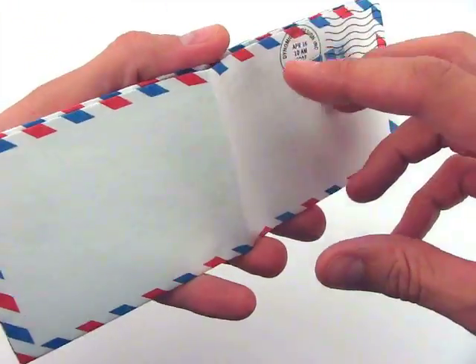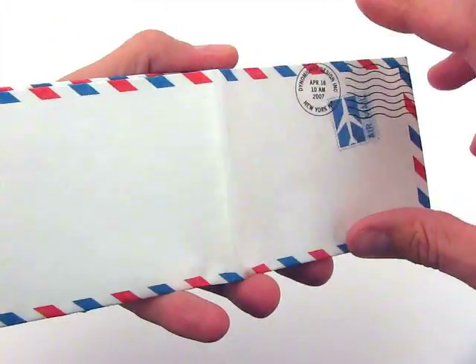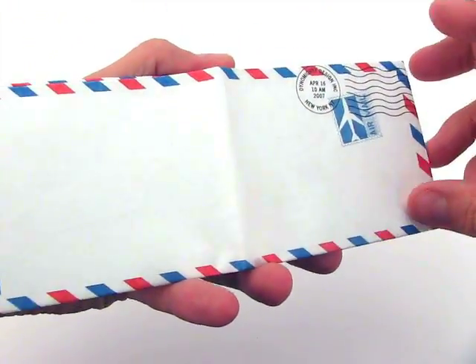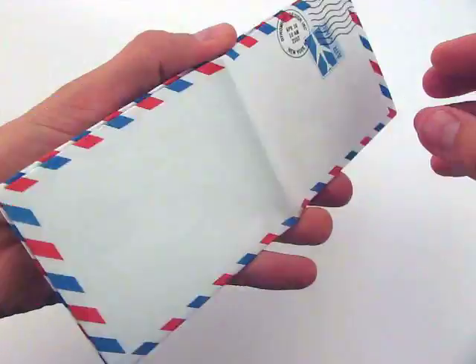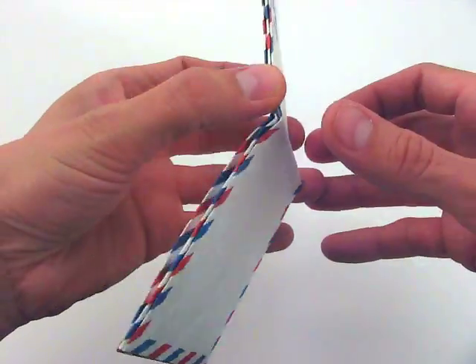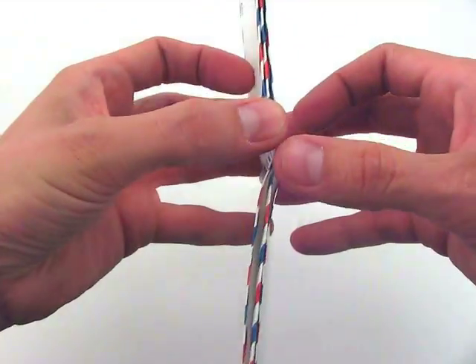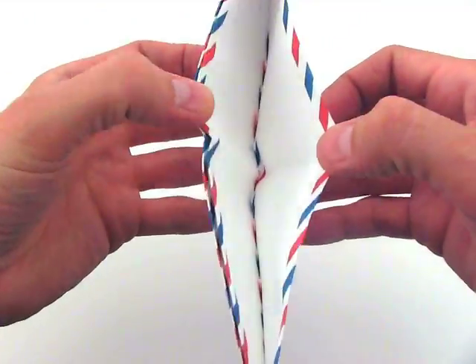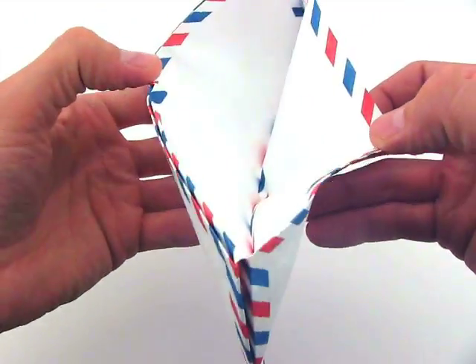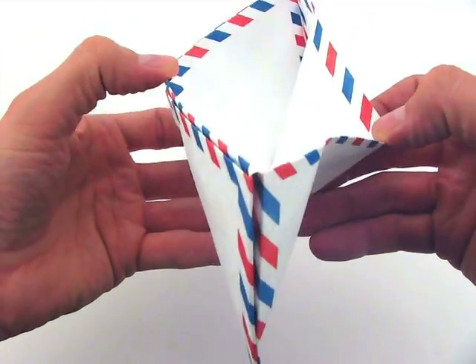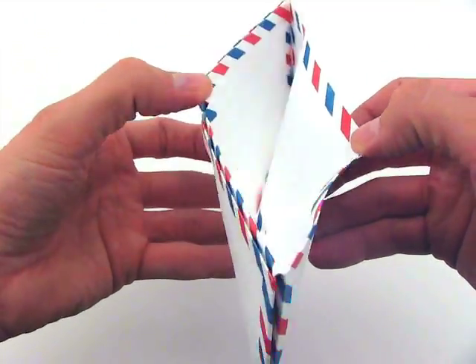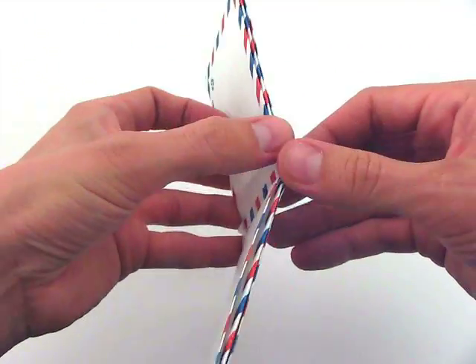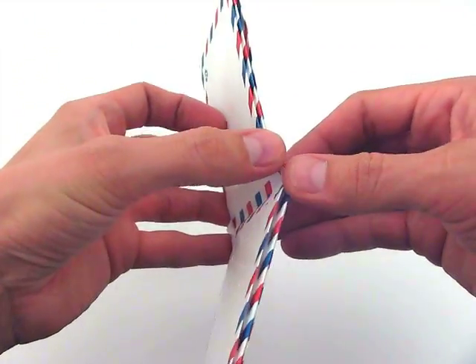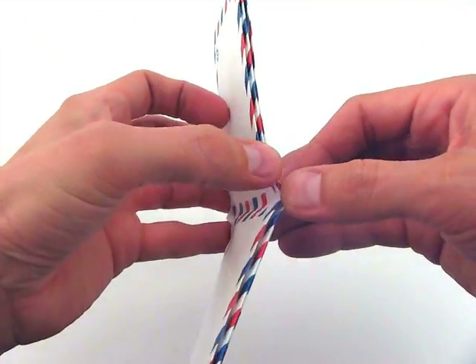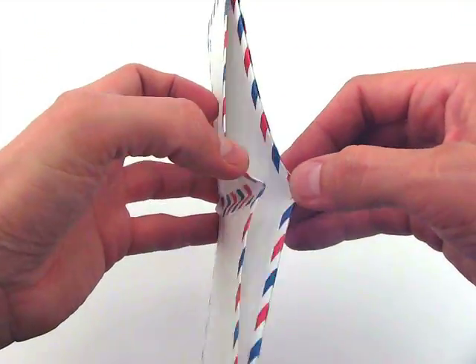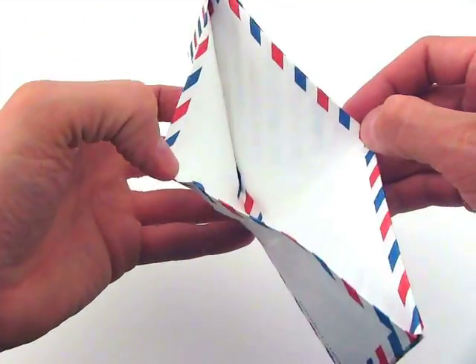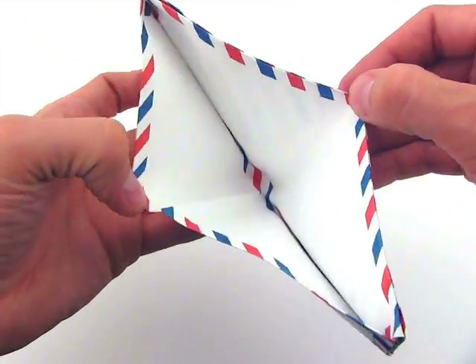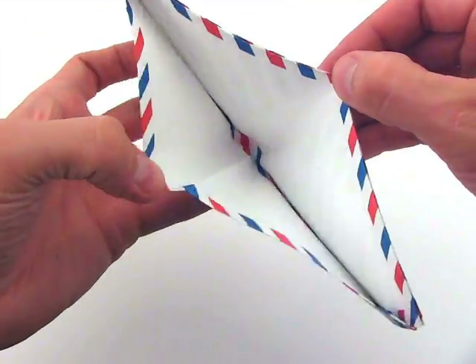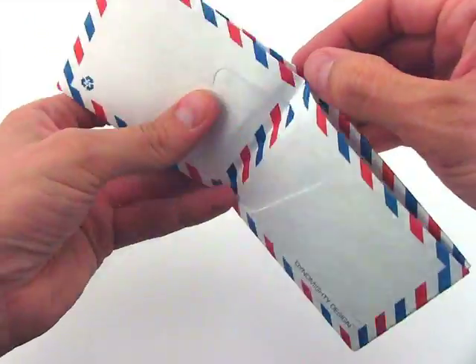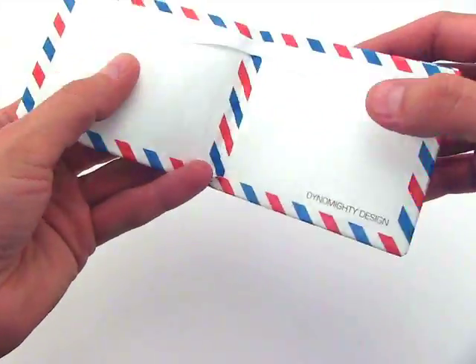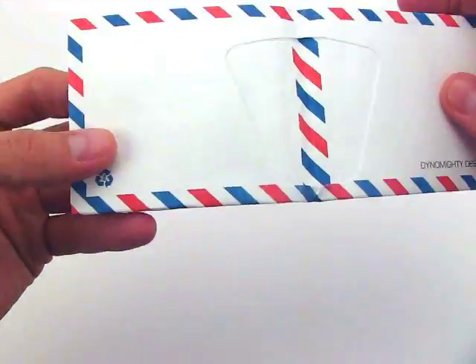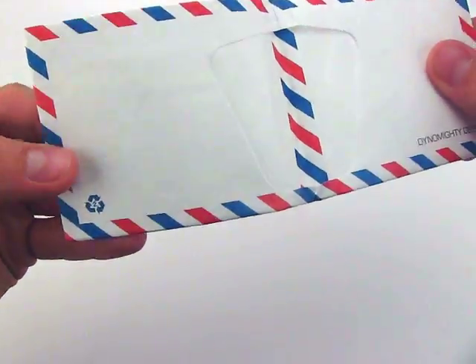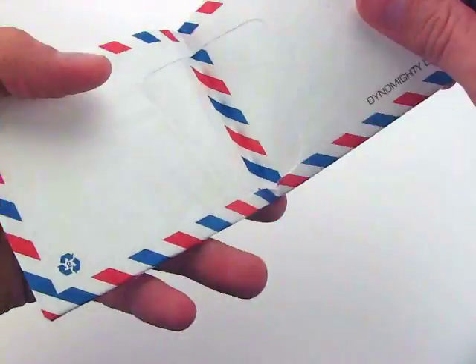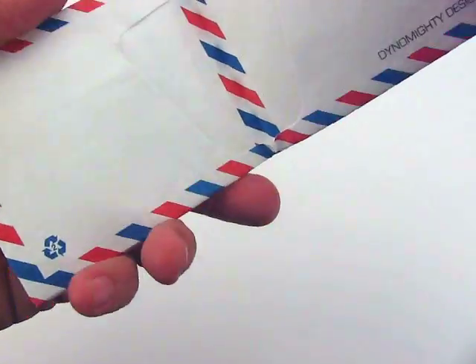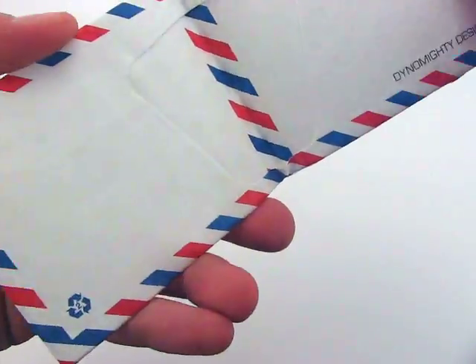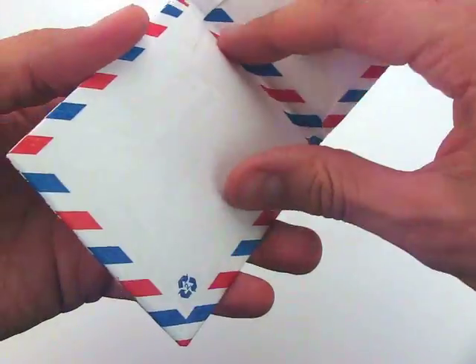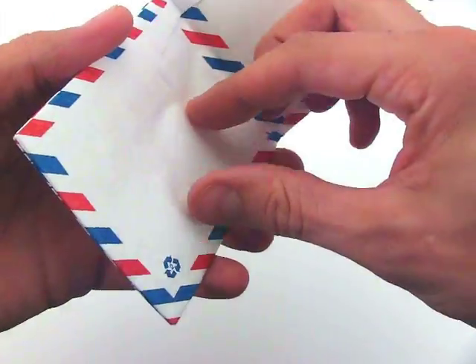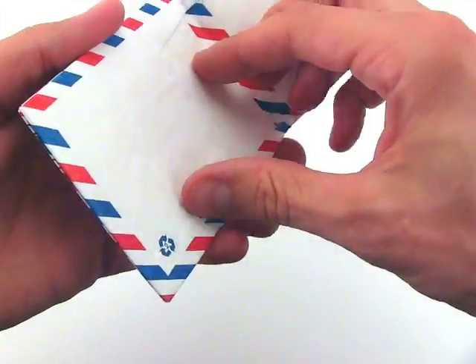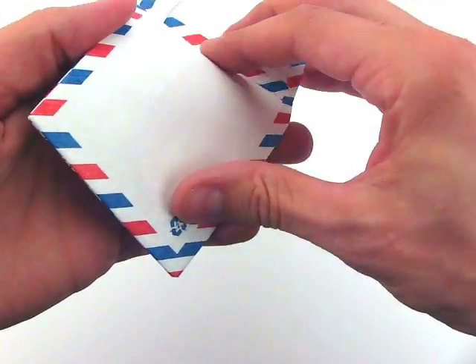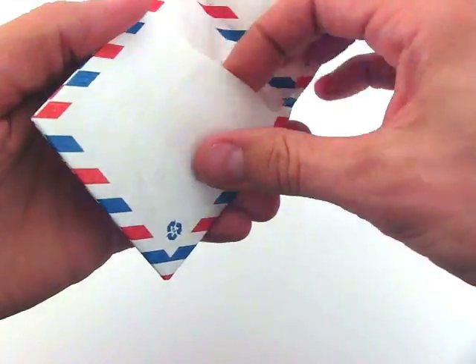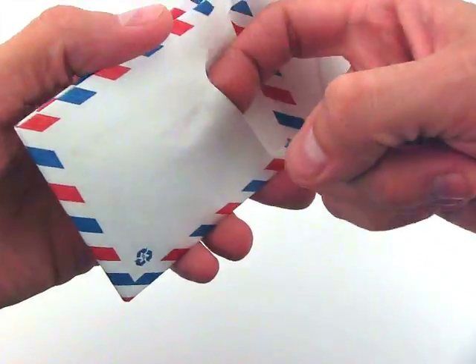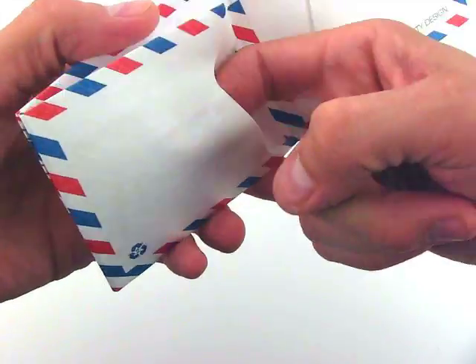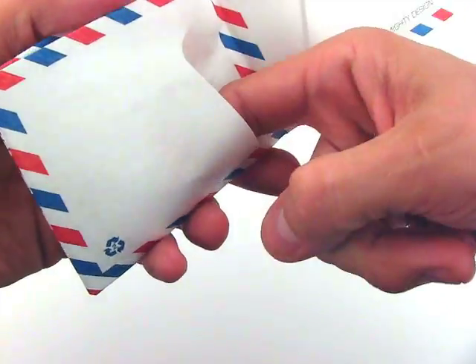Every Mighty Wallet comes with two interior pockets for cash and receipts, two inward facing credit card pockets to keep your credit card safe, and two quick access business card pockets for when you're on the go.